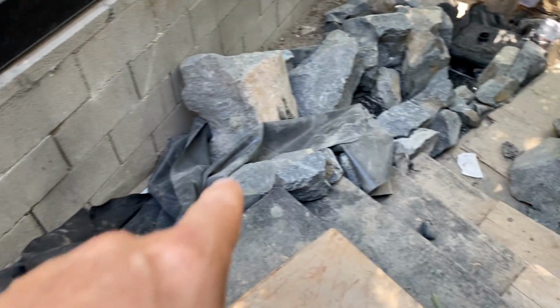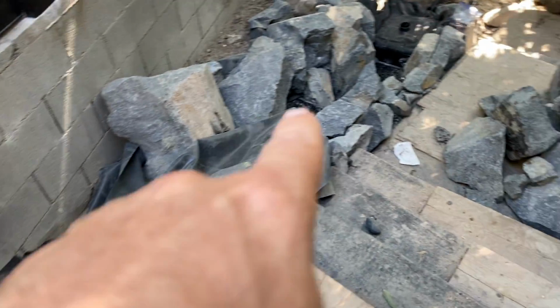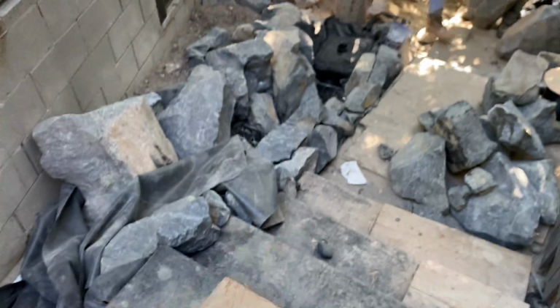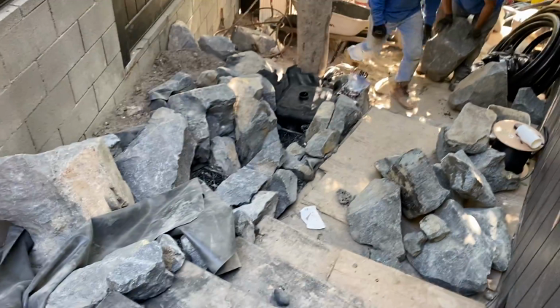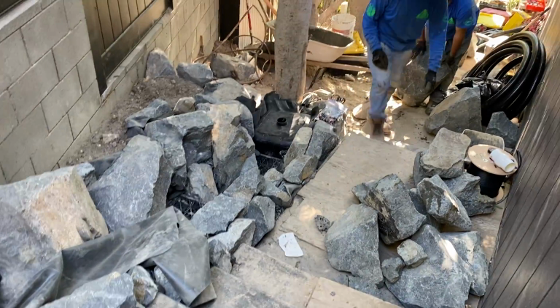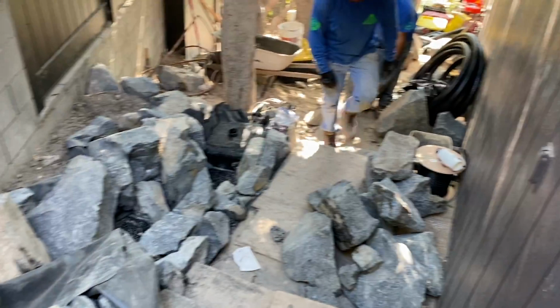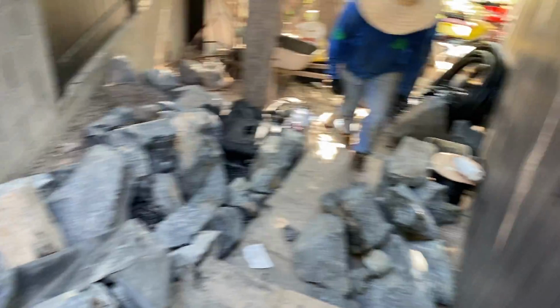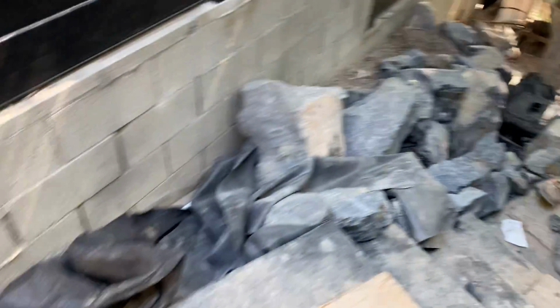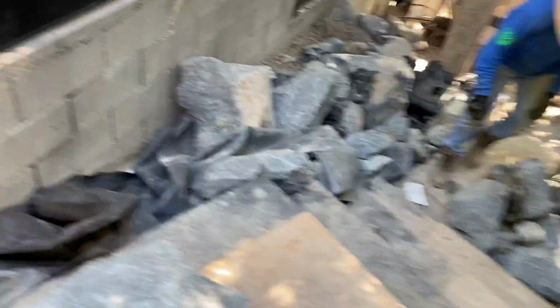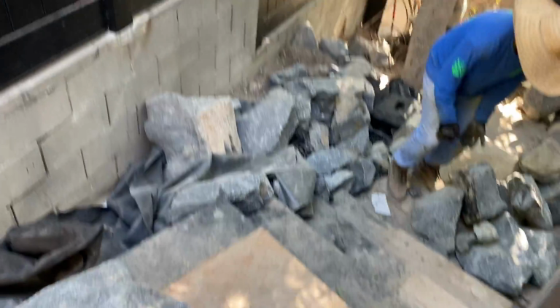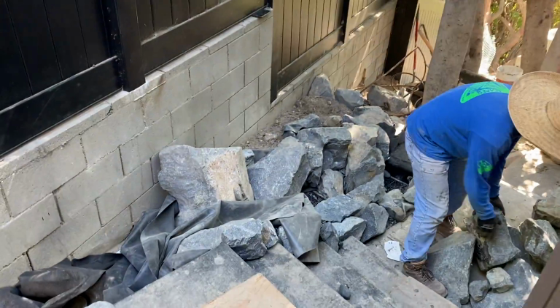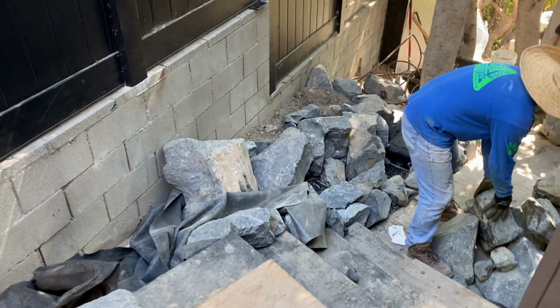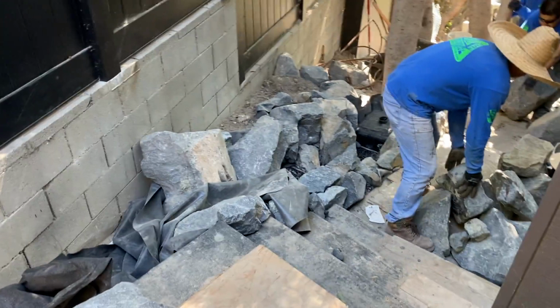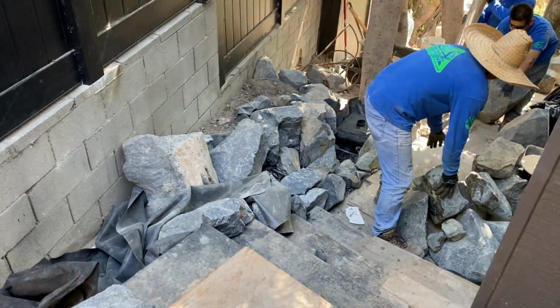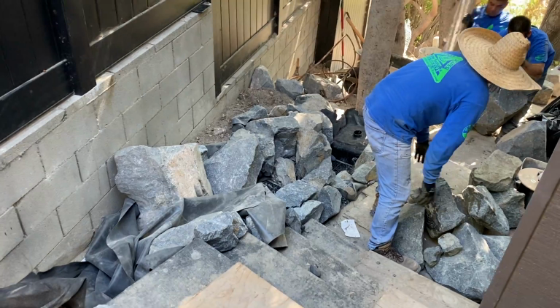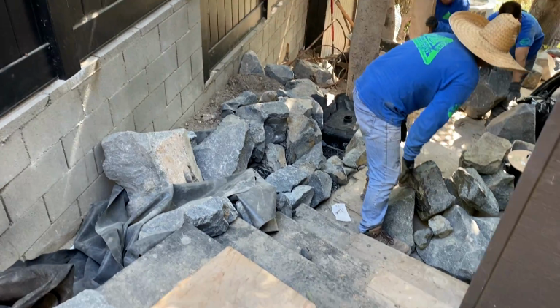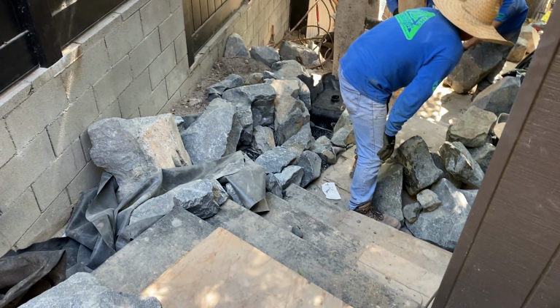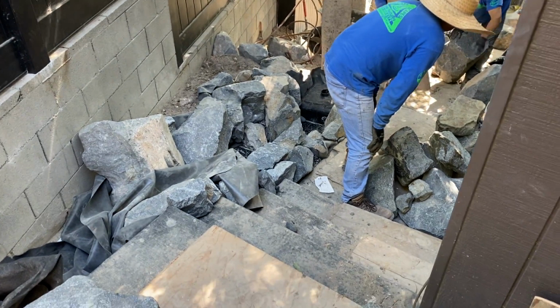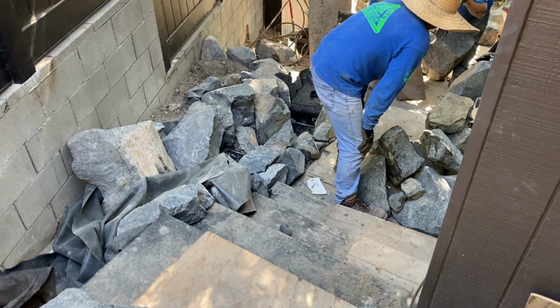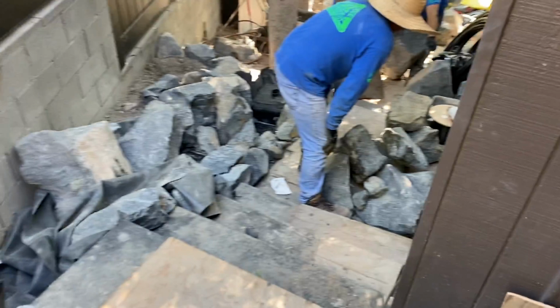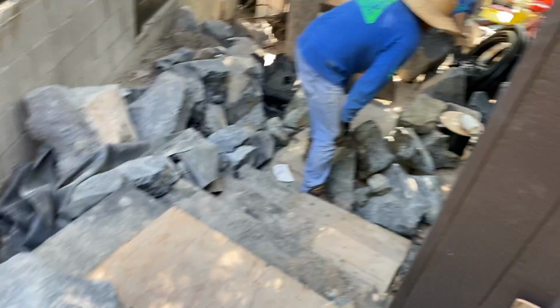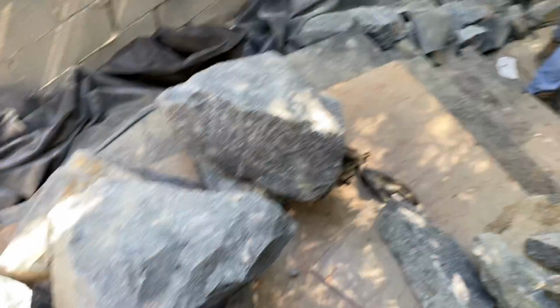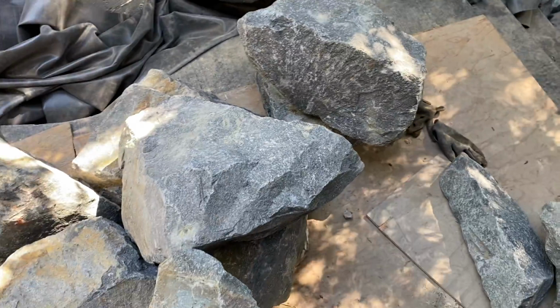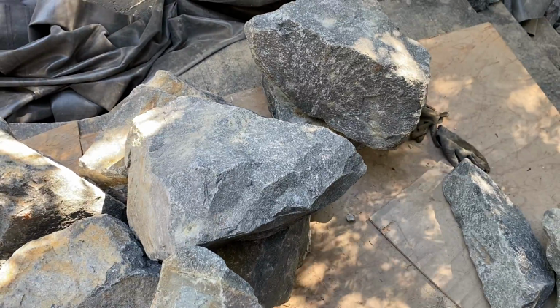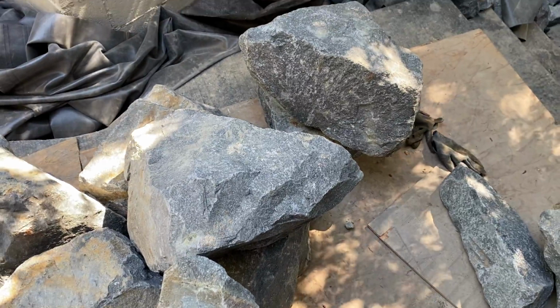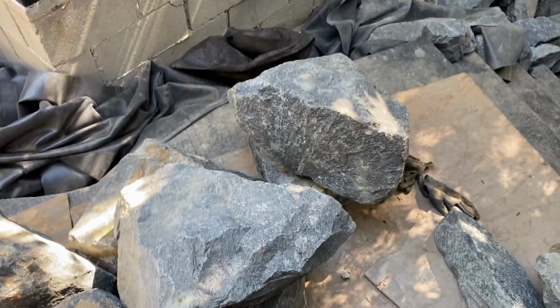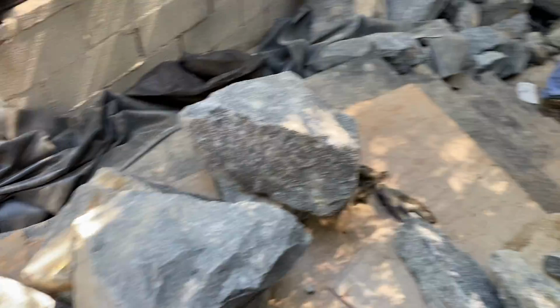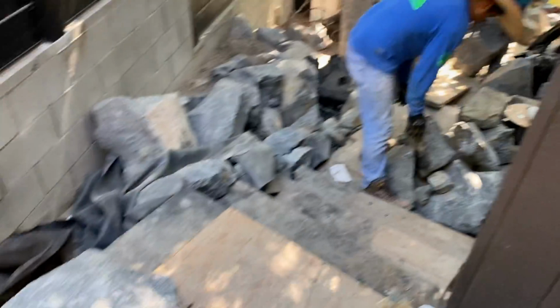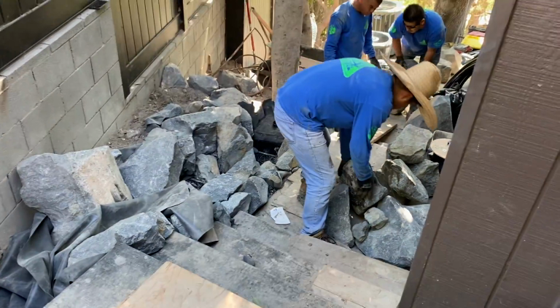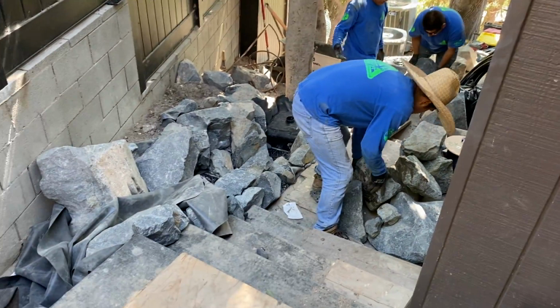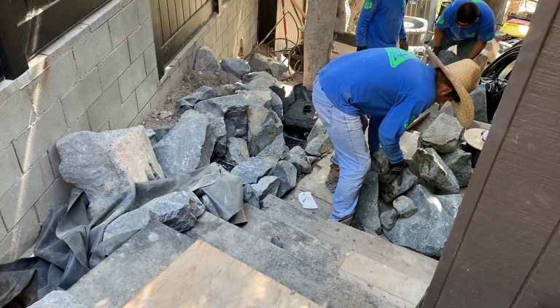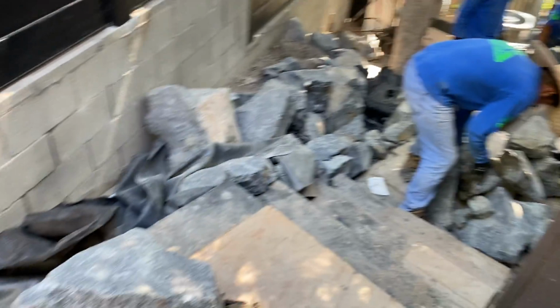This ends up in our pit down here. This is really pretty heavy — heavier than normal stone. It's sequoia gray, but it's nice and dark when it's wet. It's gonna be really beautiful.